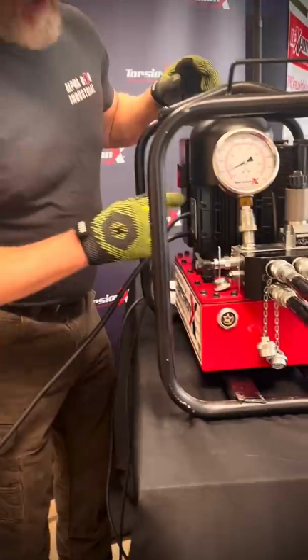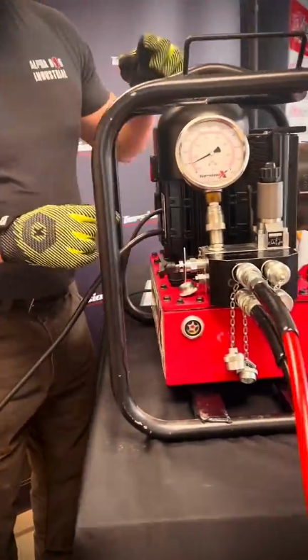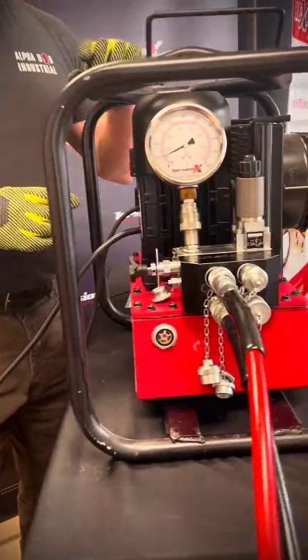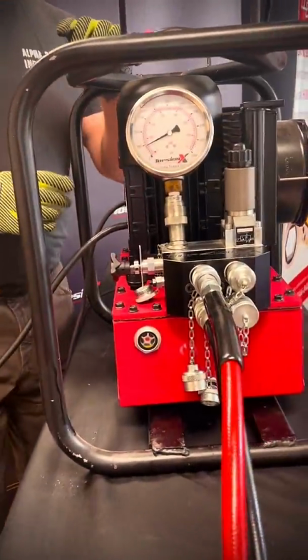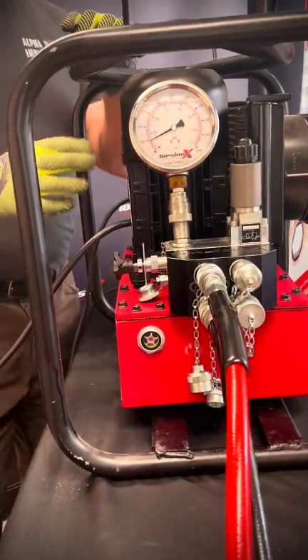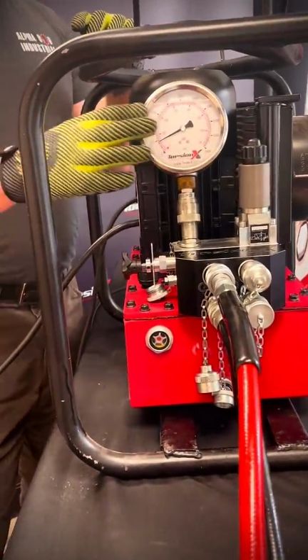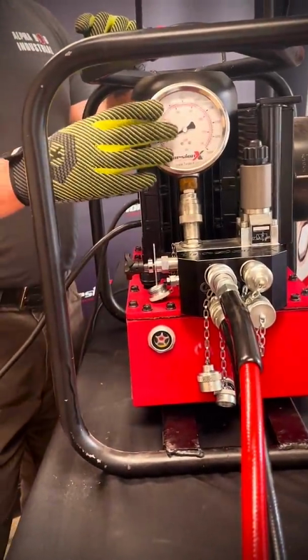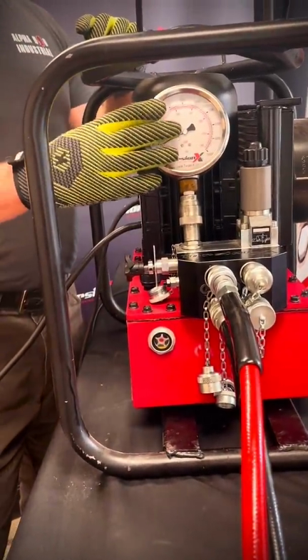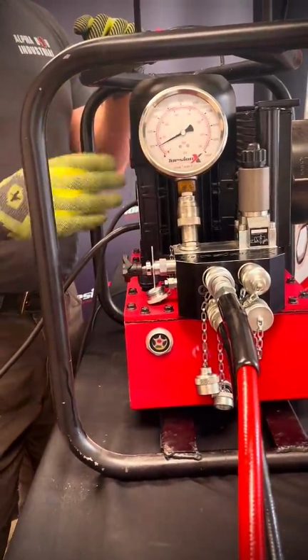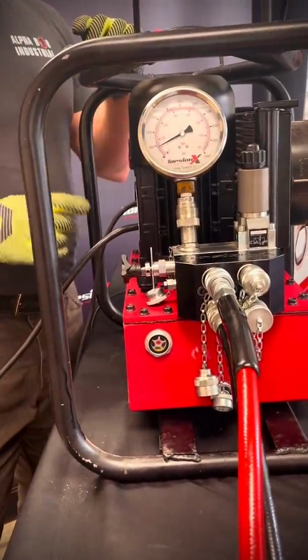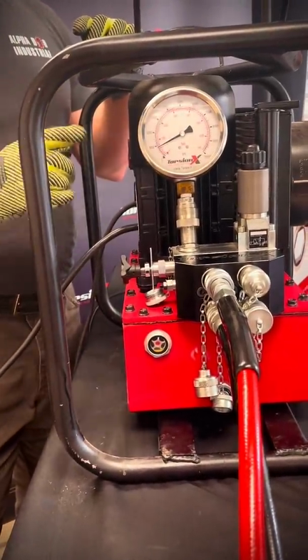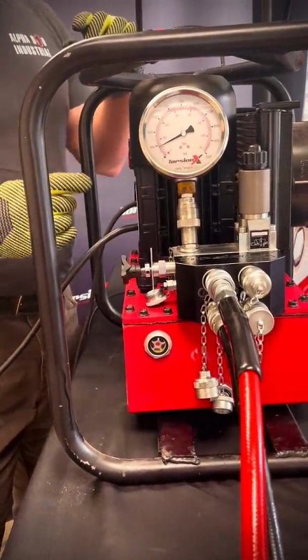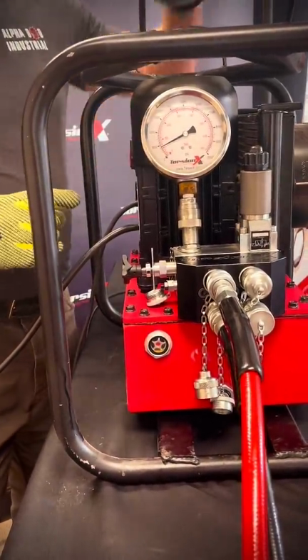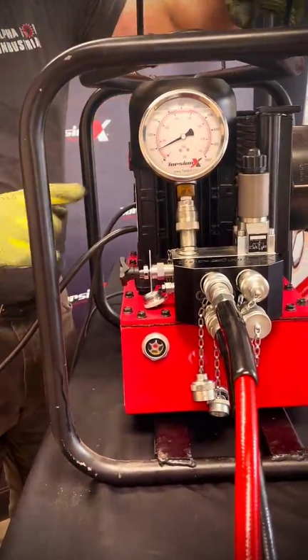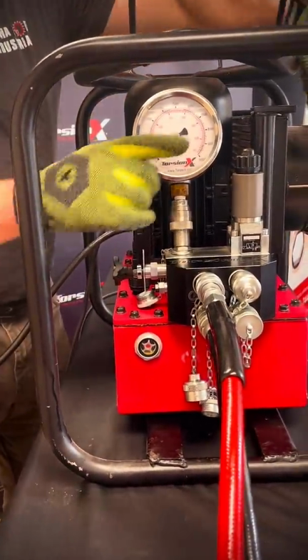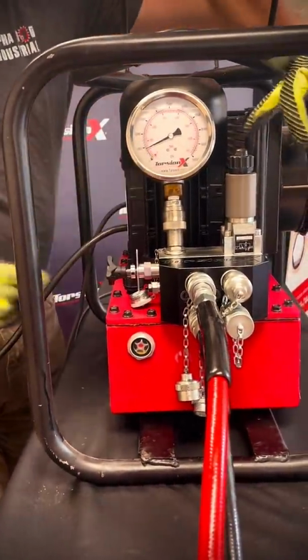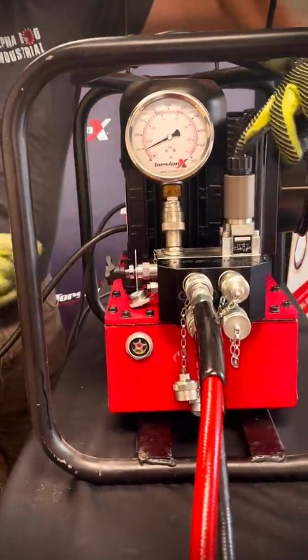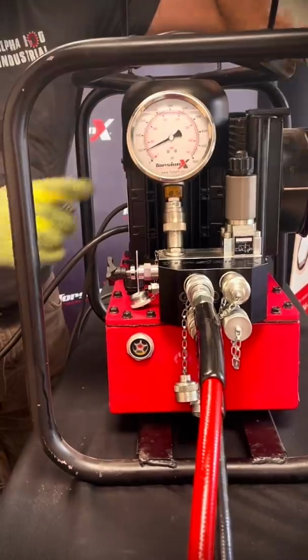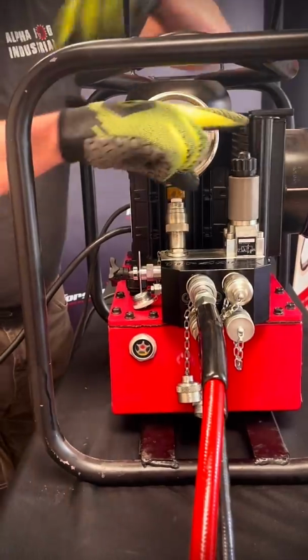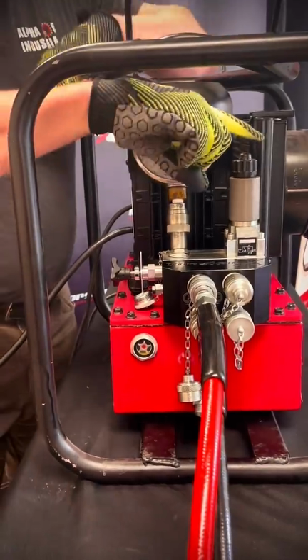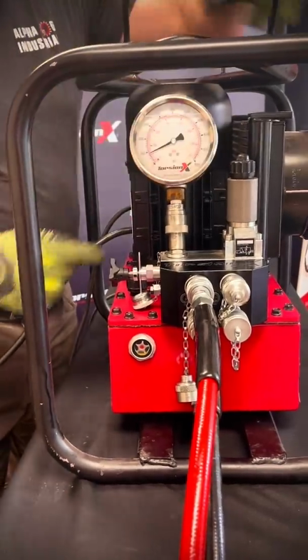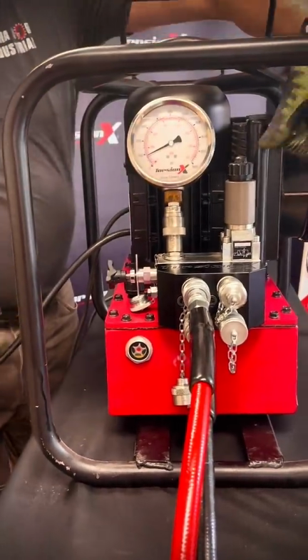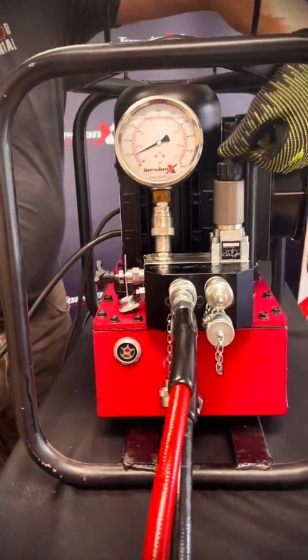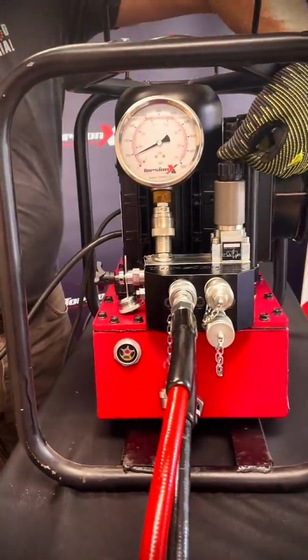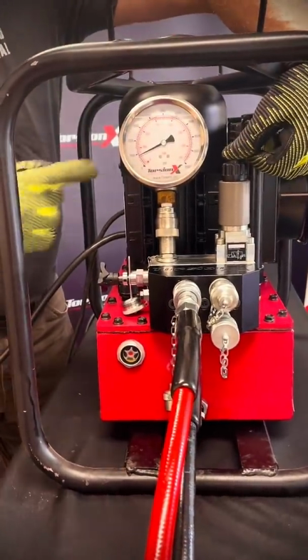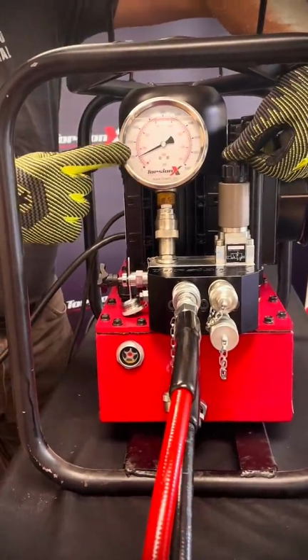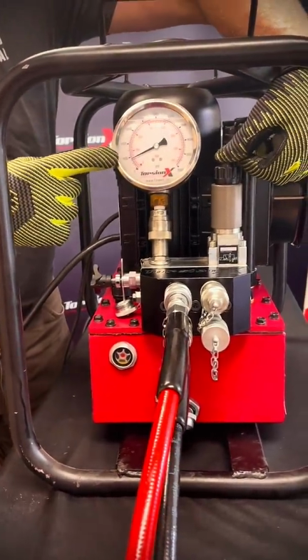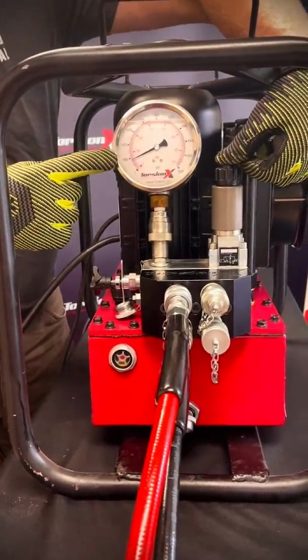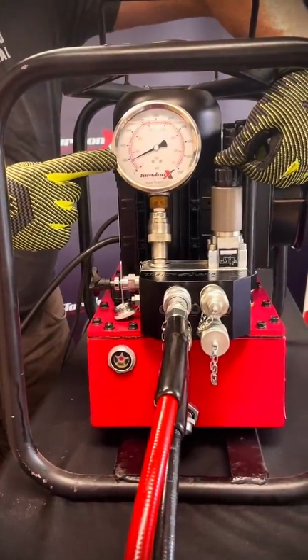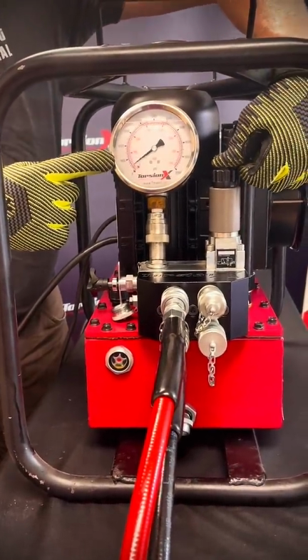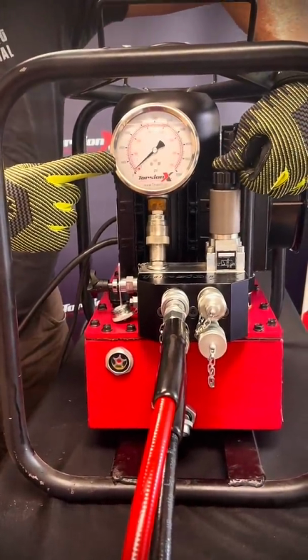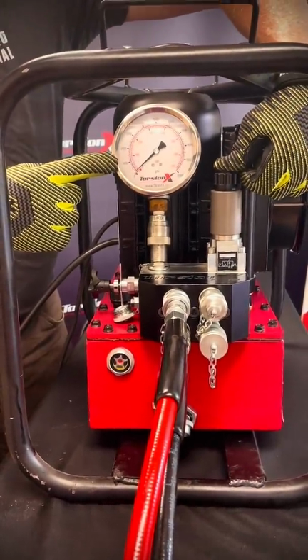Now, you're going to get some pressure buildup sometimes on your pump. To release that, this is the solenoid valve. Push the button and your pressure will release.